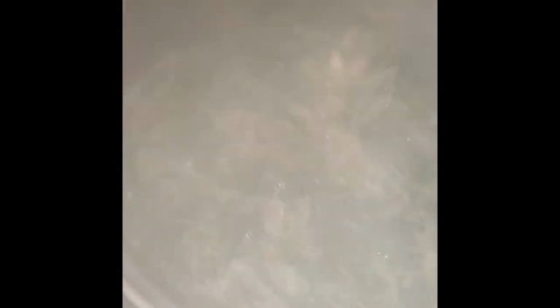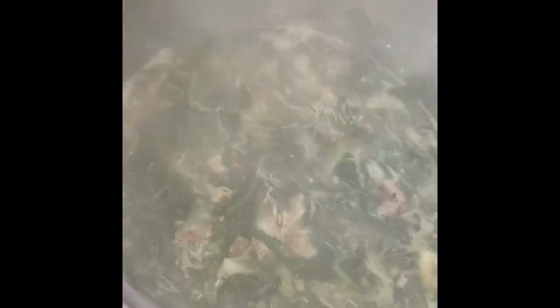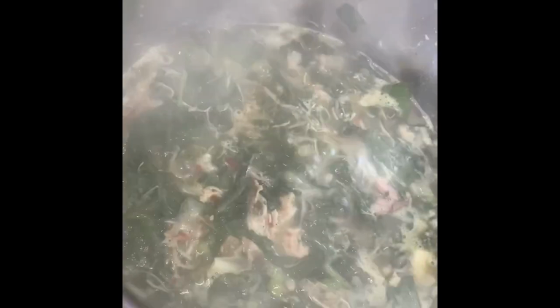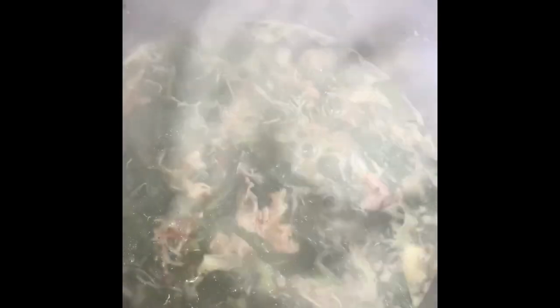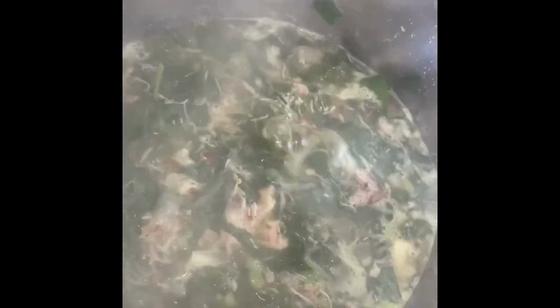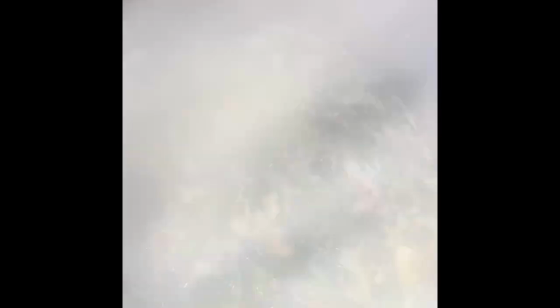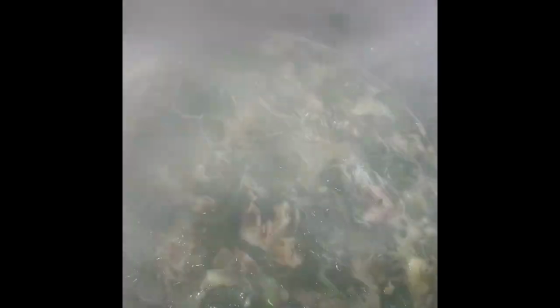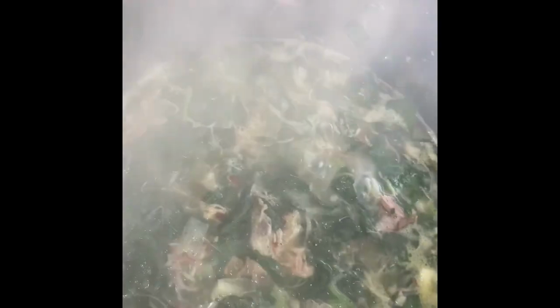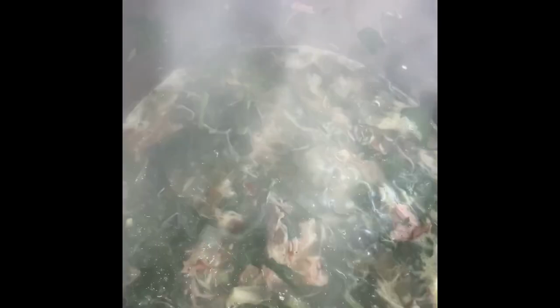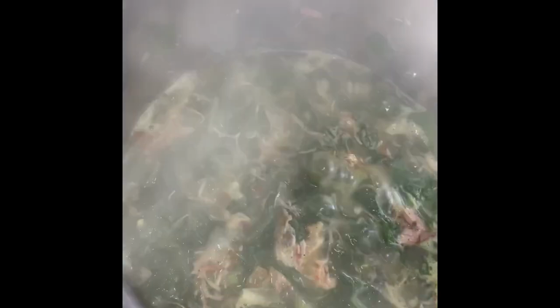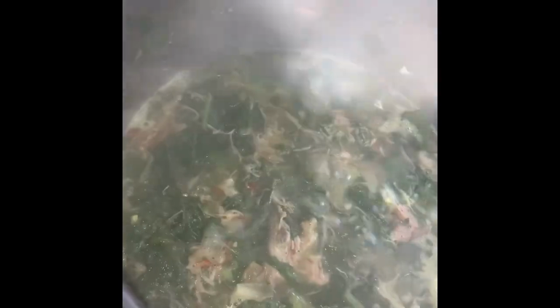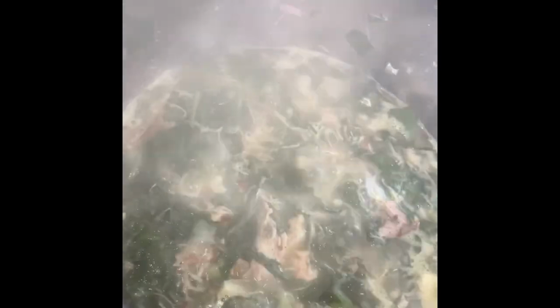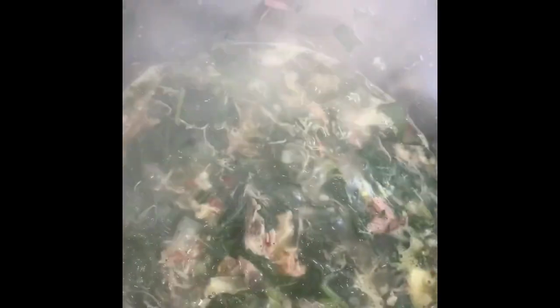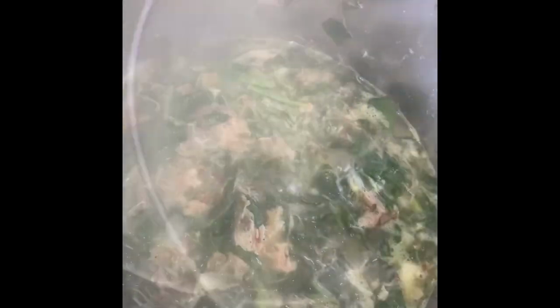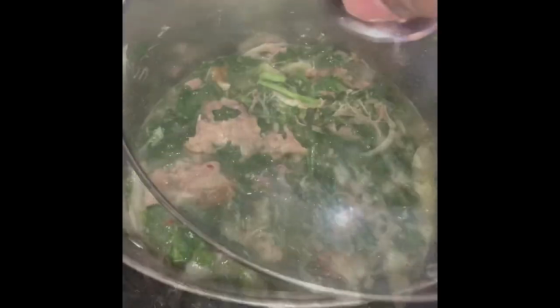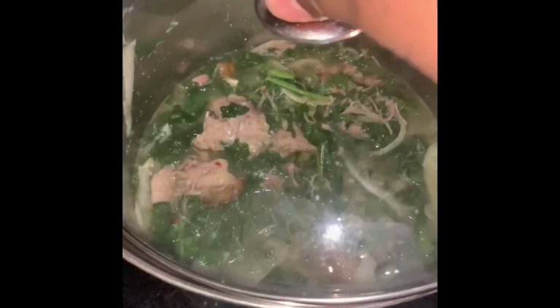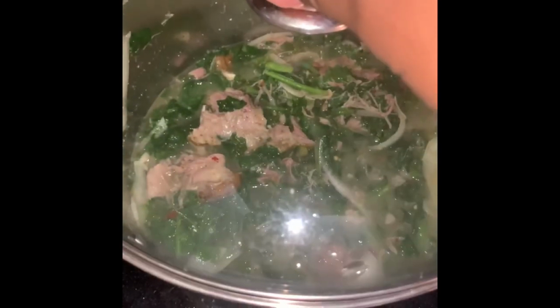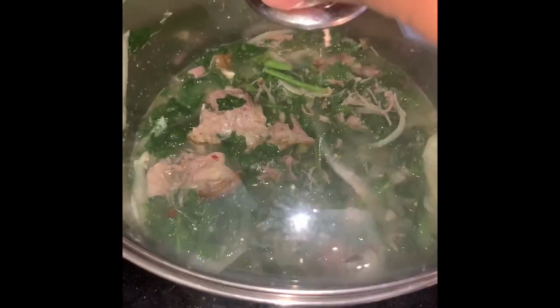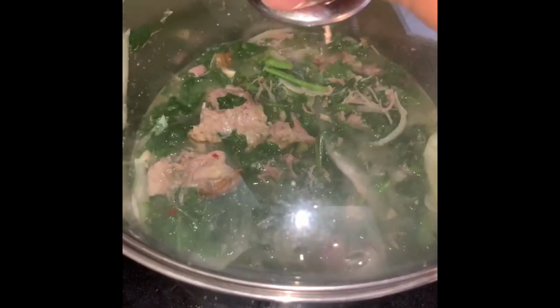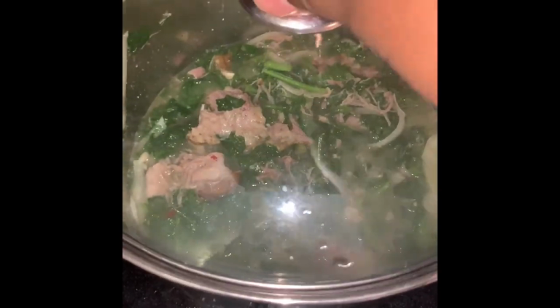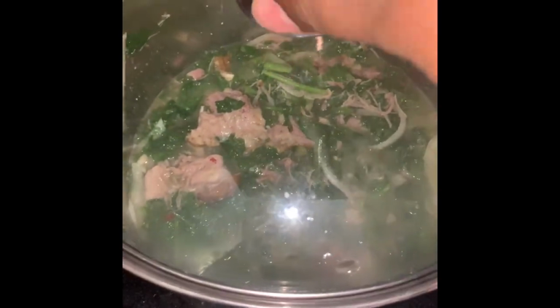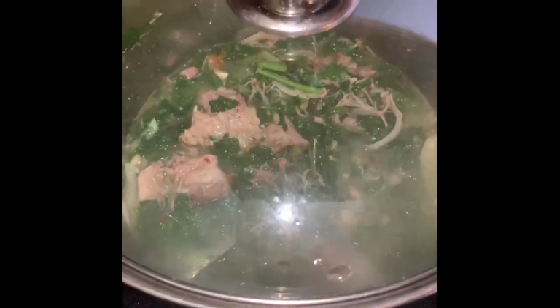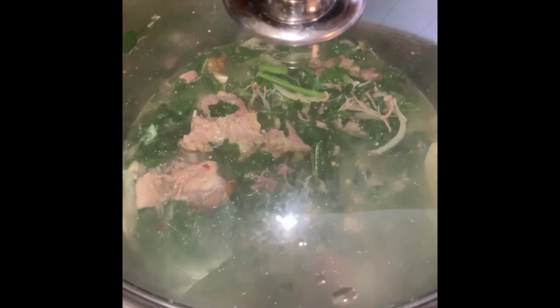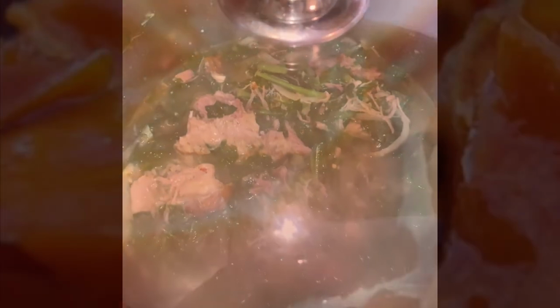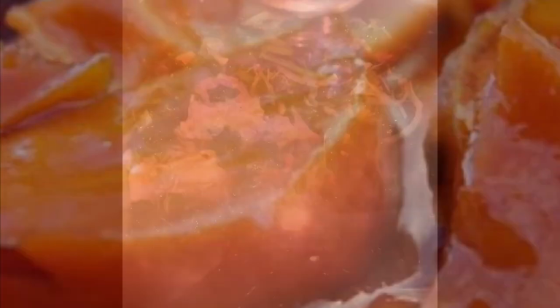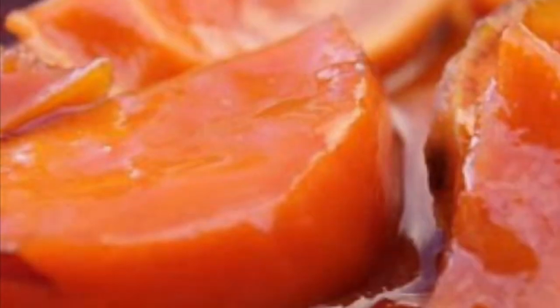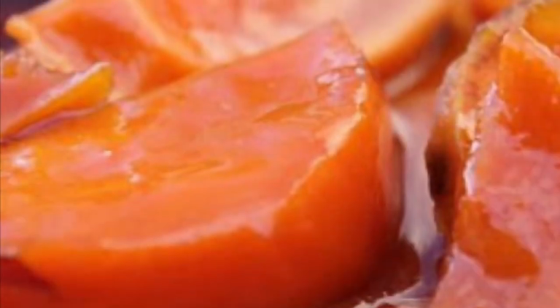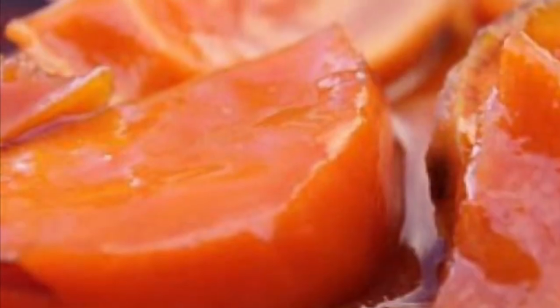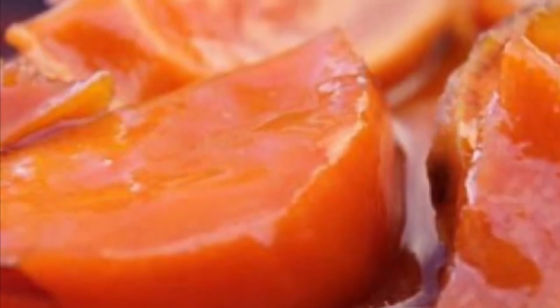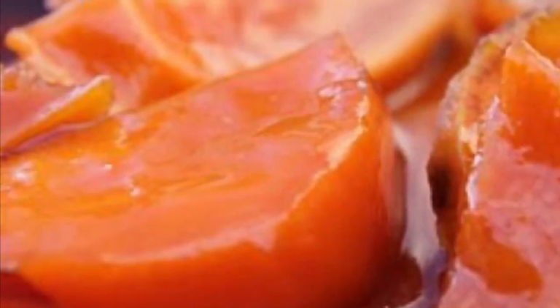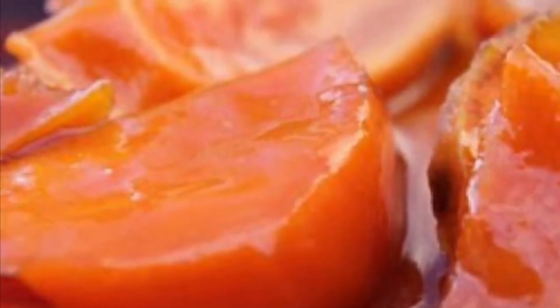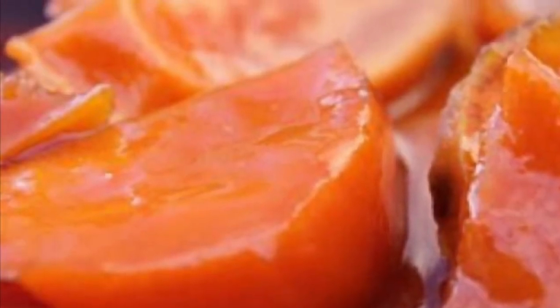Bring this to a boil, then cut it on low and let these slow cook for two to three hours, and you've got your greens. Now let's get ready to make these candy yams — my favorite part of soul food.